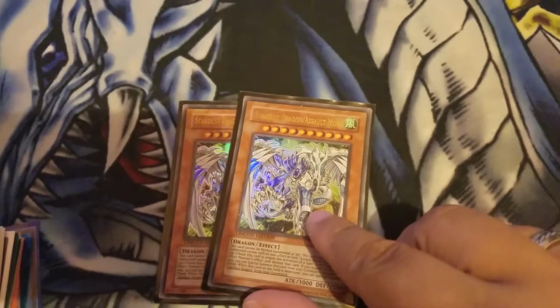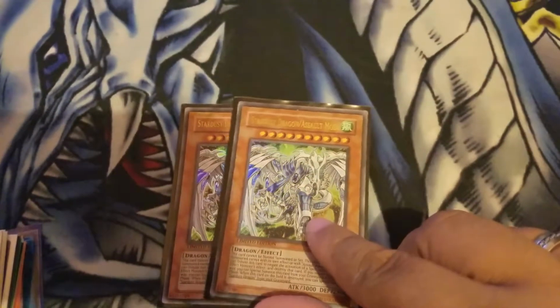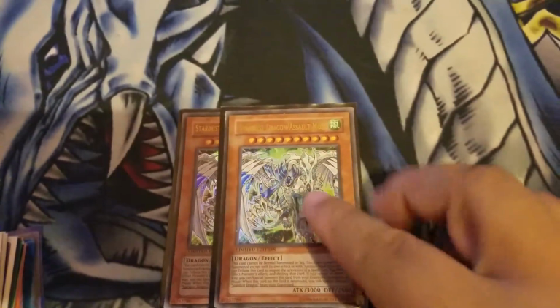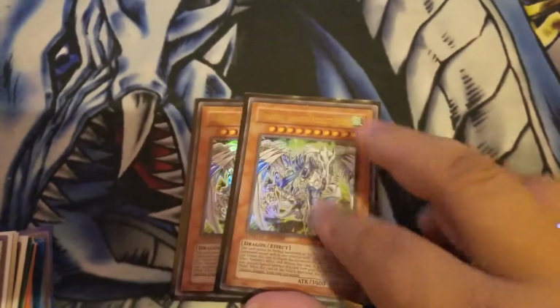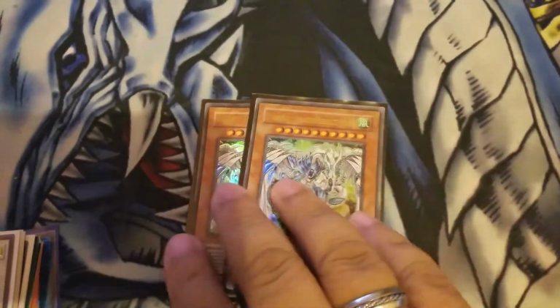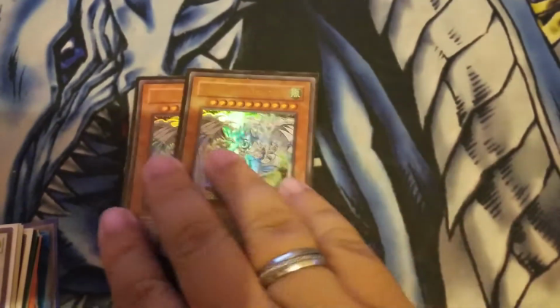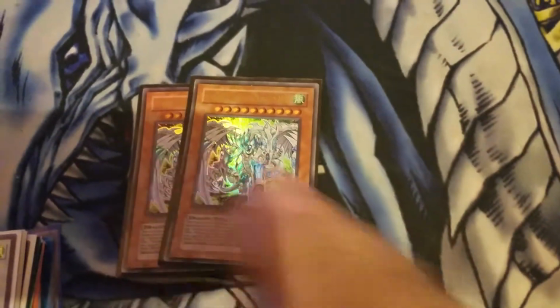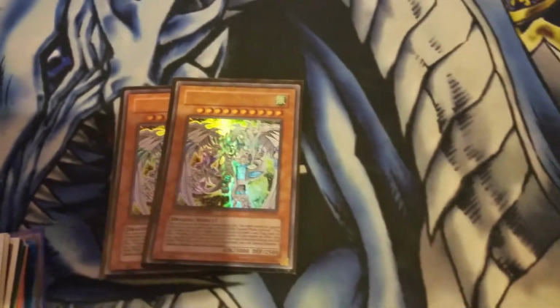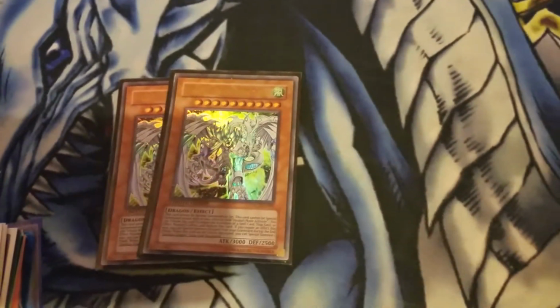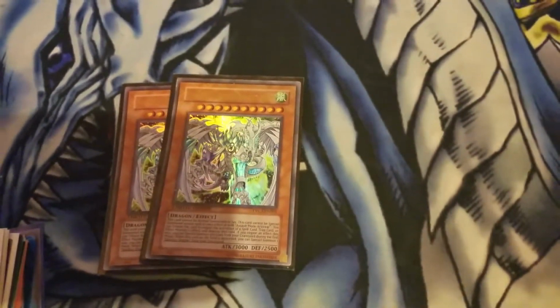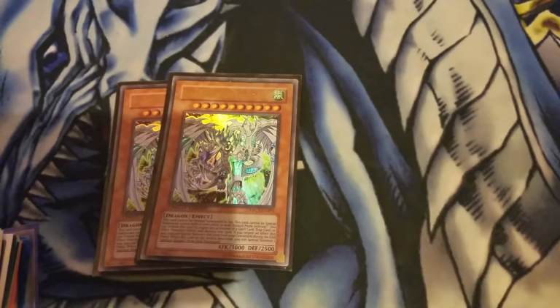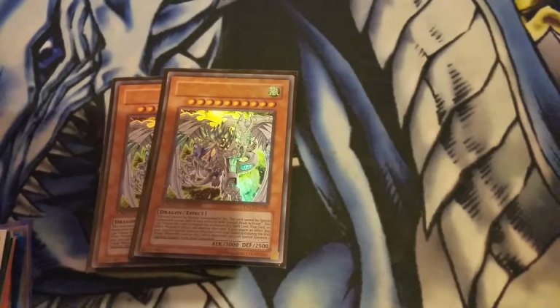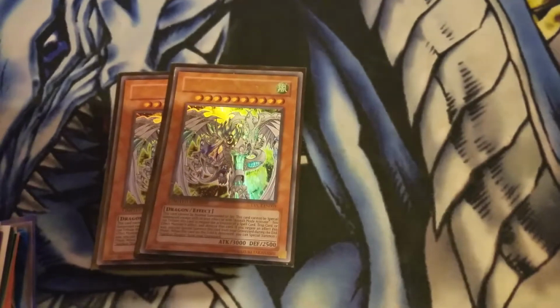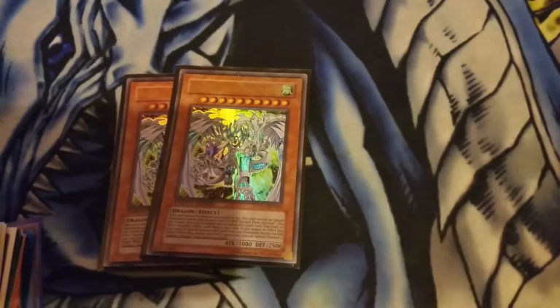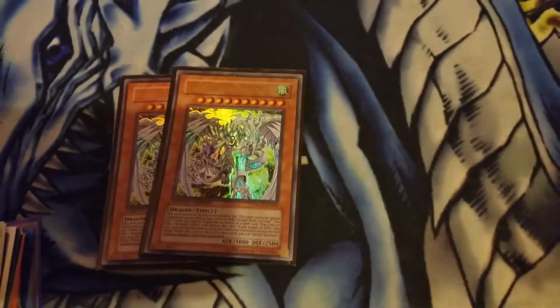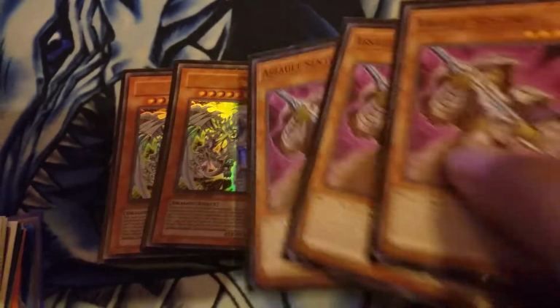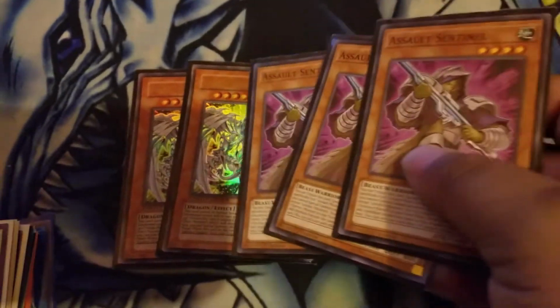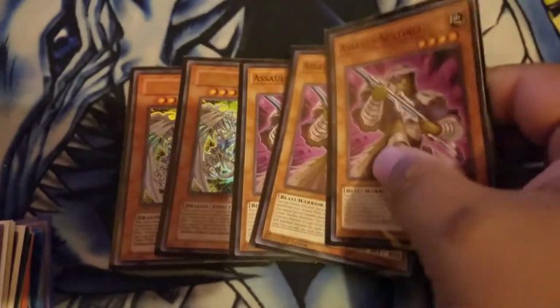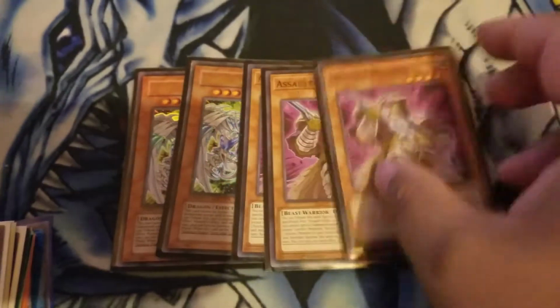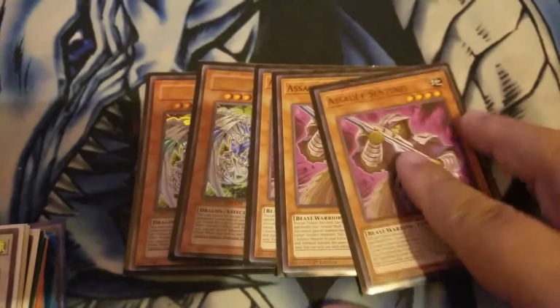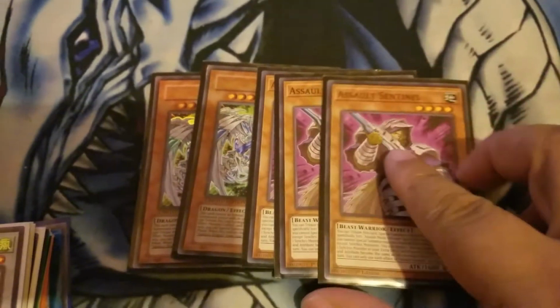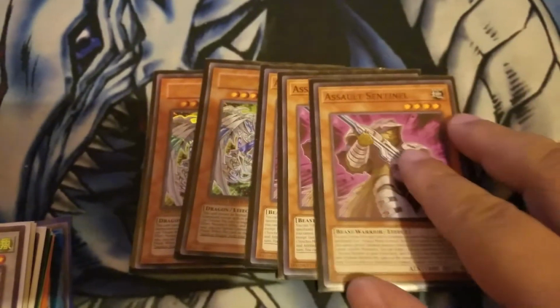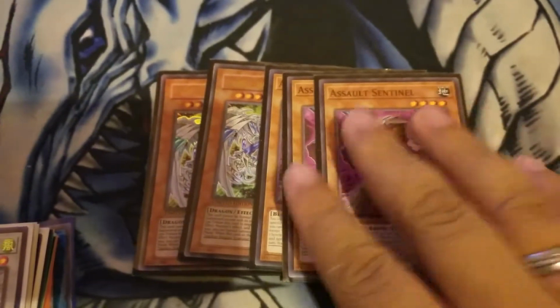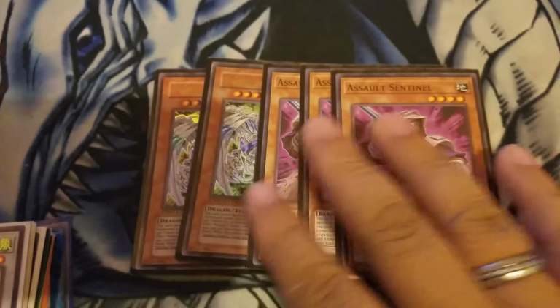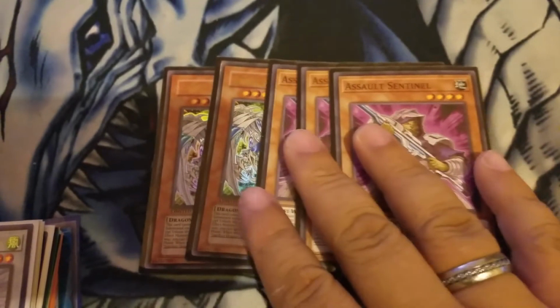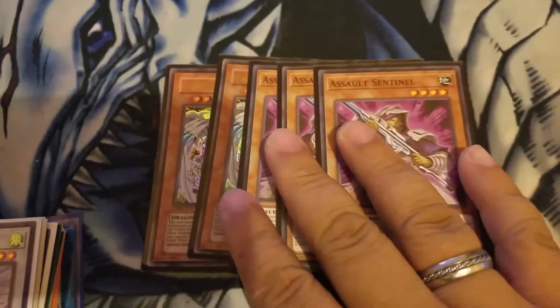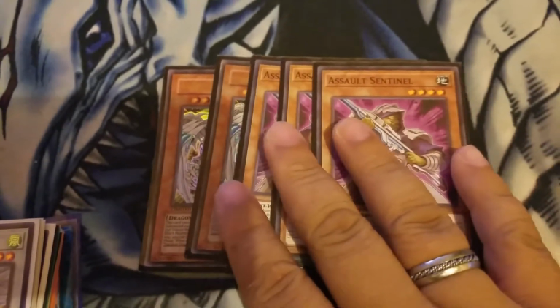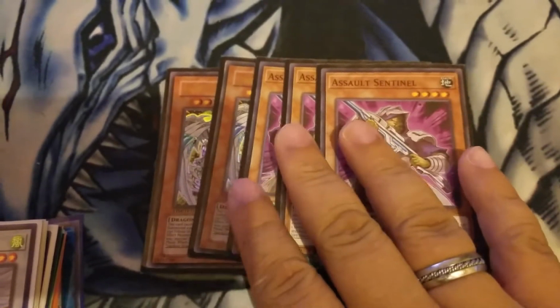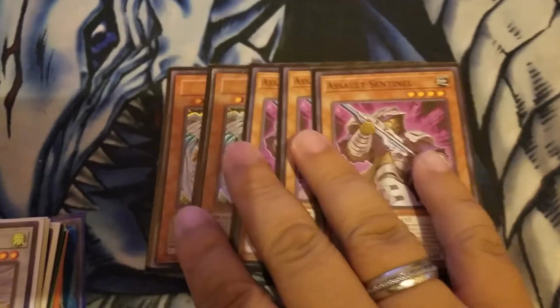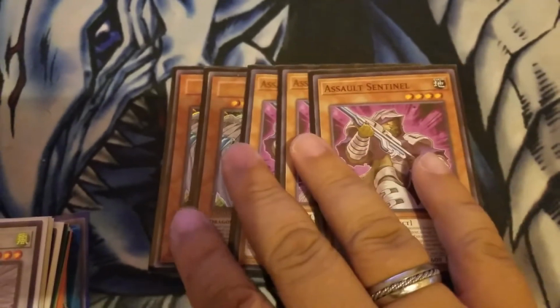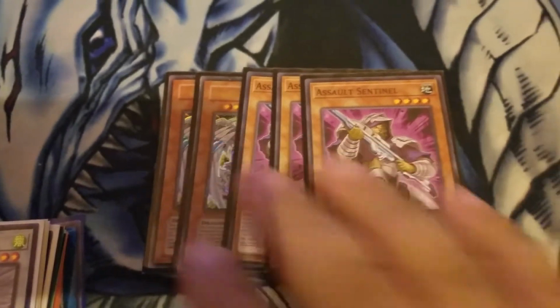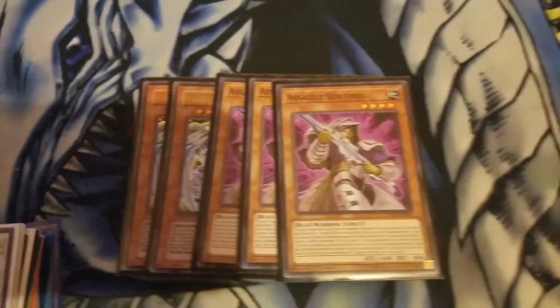Two Stardust Assault Modes — I run two, you can run three if you want. I'm keeping the deck at 40. Three Assault Sentinels, which help you bring out the Tuner to make everything go faster.